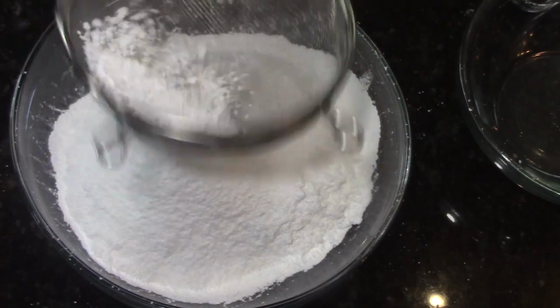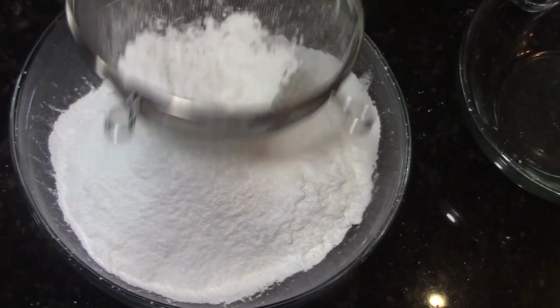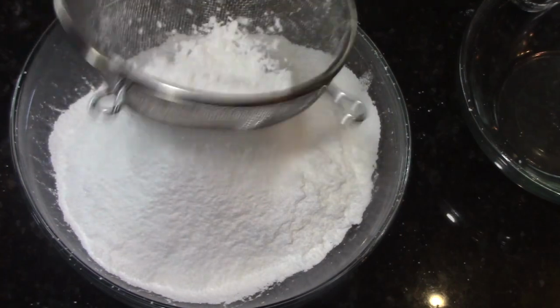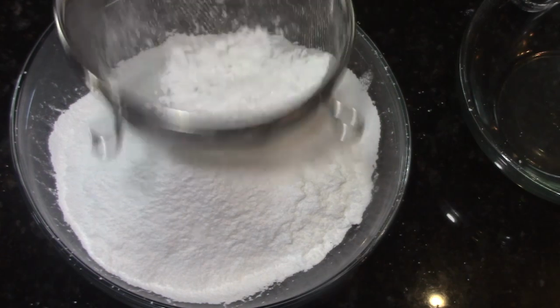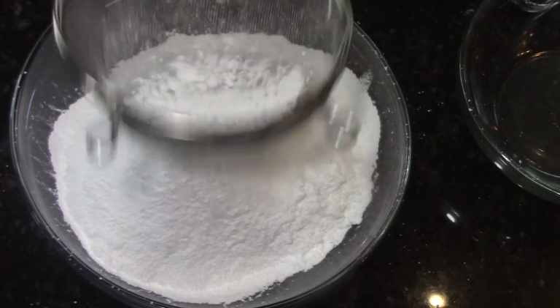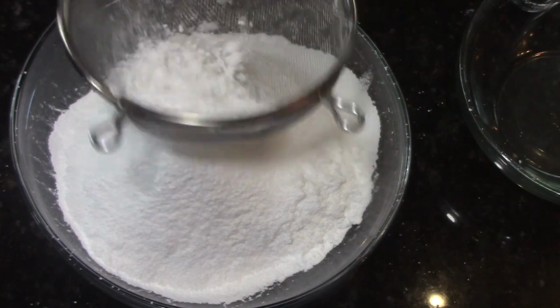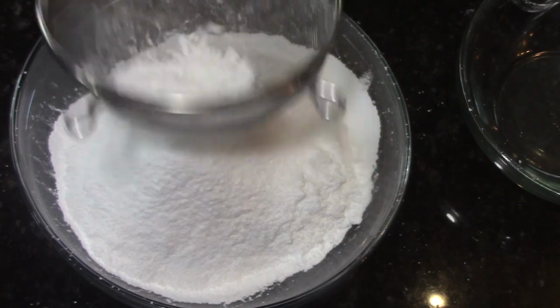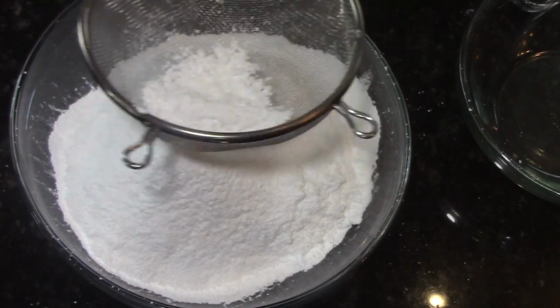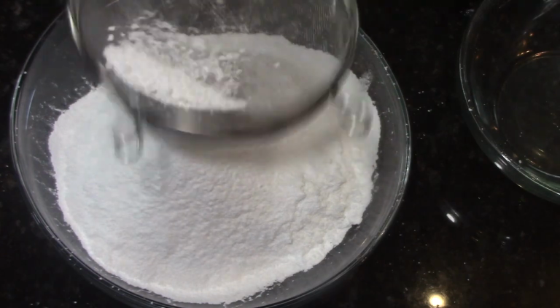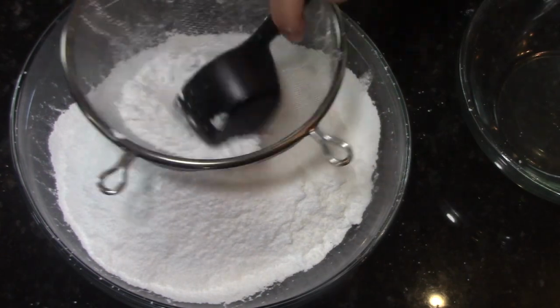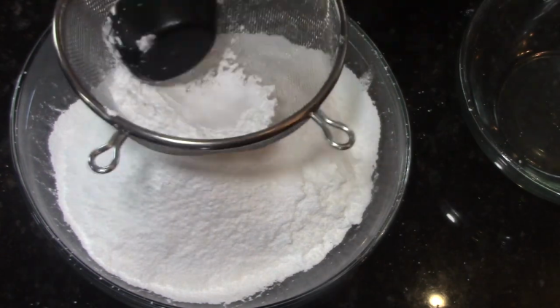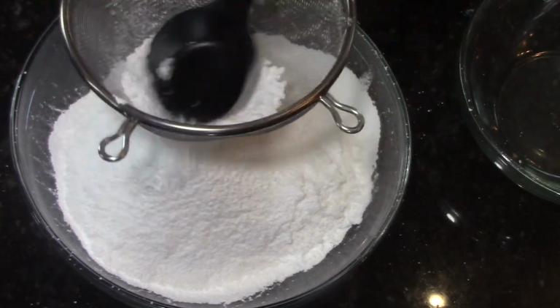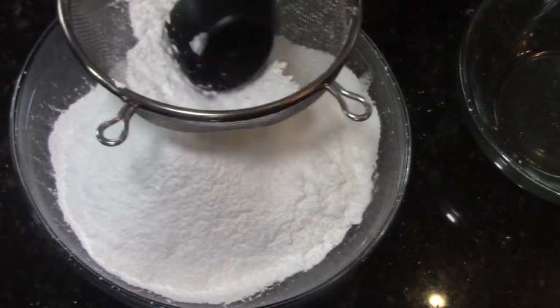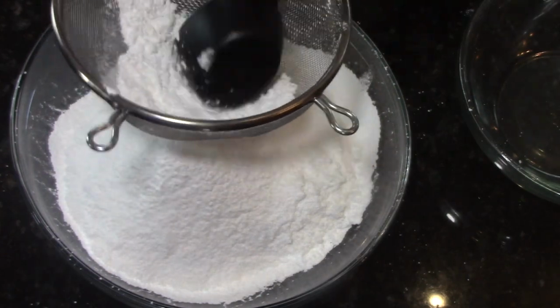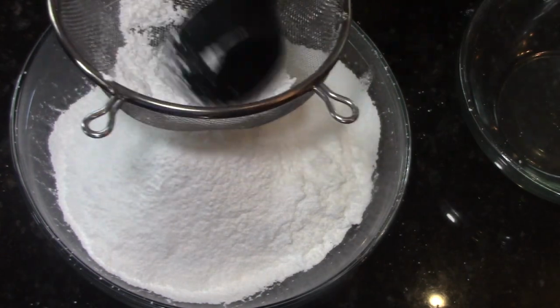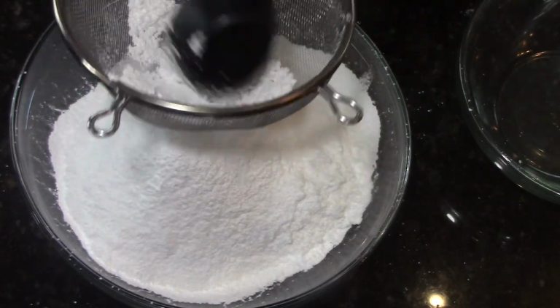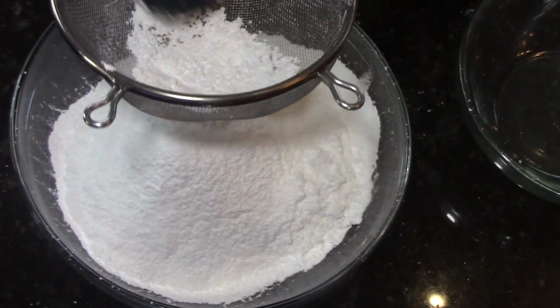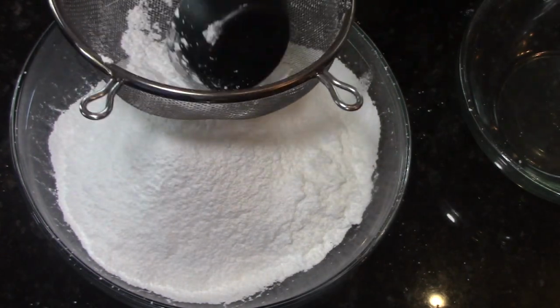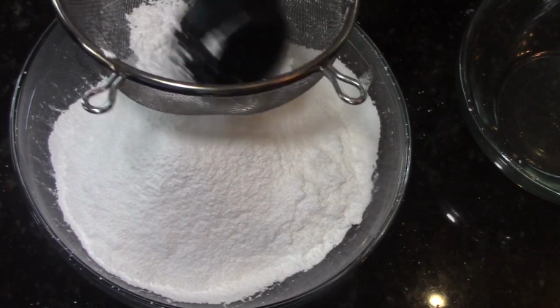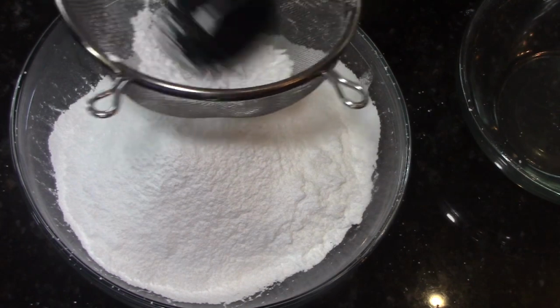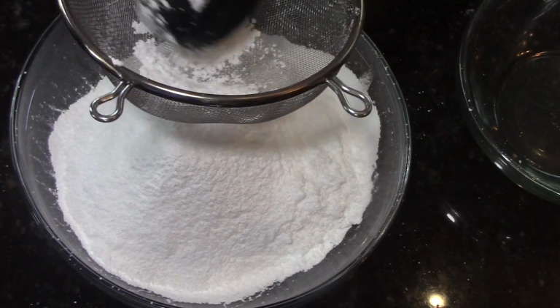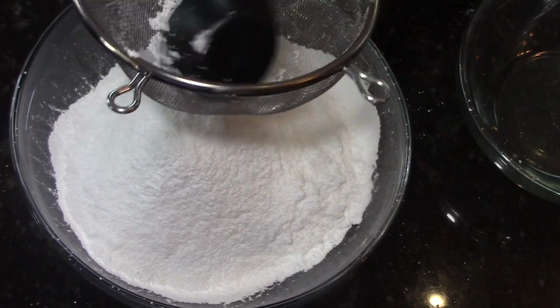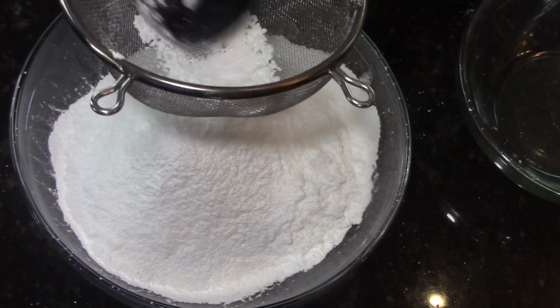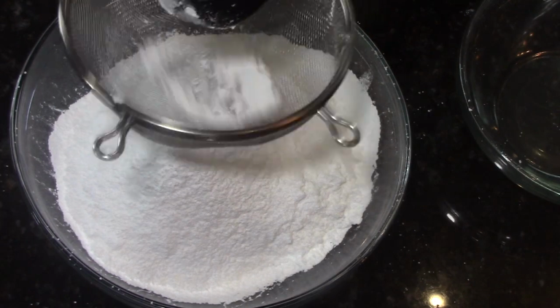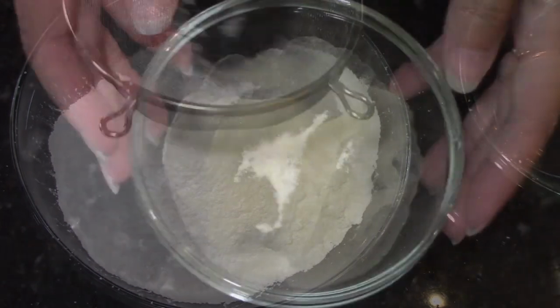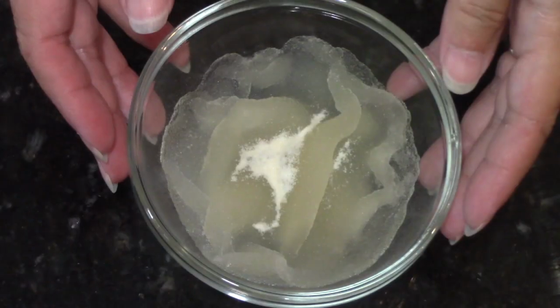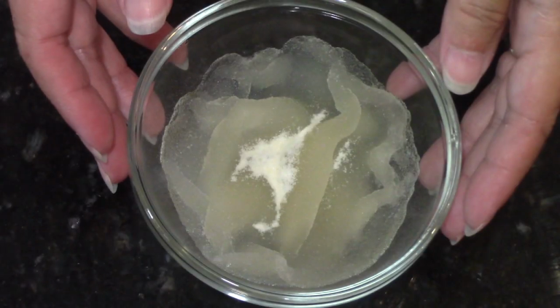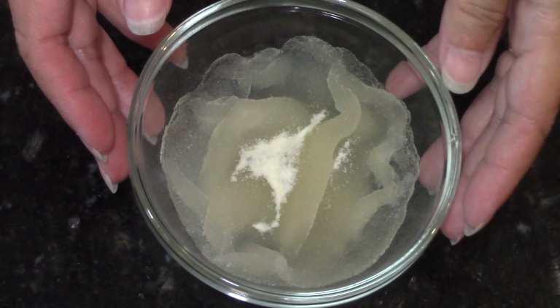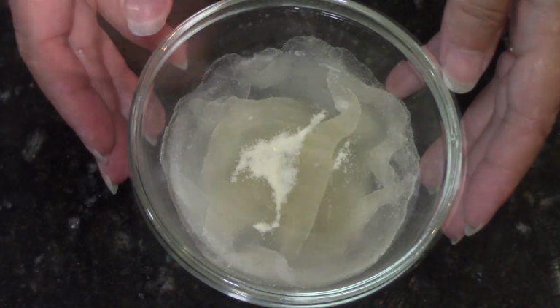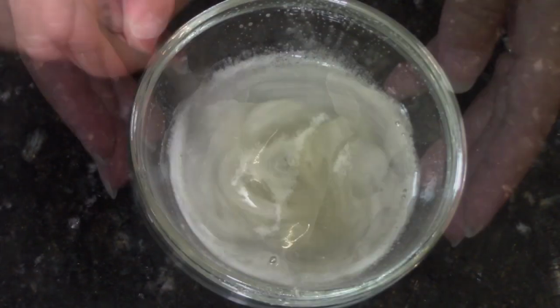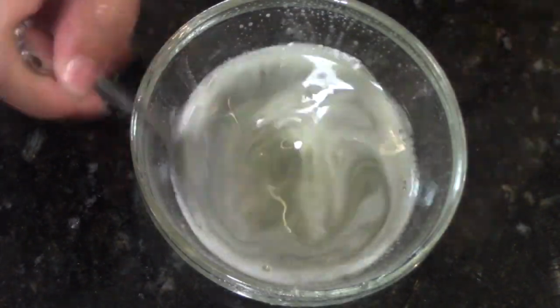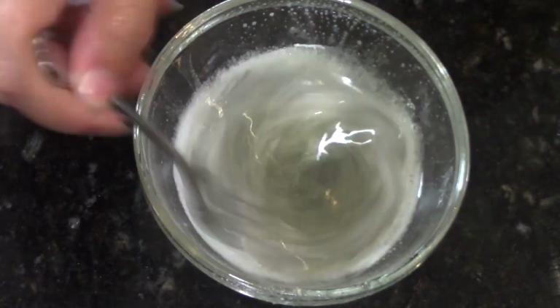Most of your Walmarts will have a section for parties and weddings by the gift cards, and that has your store-bought fondant, and if you're lucky, it has glycerin — but not me.